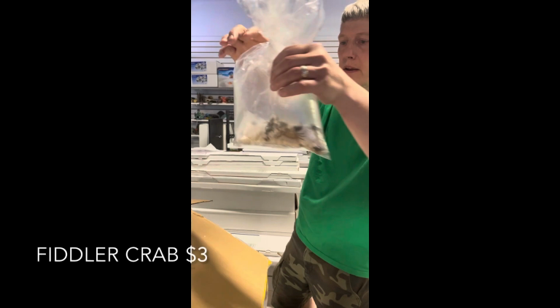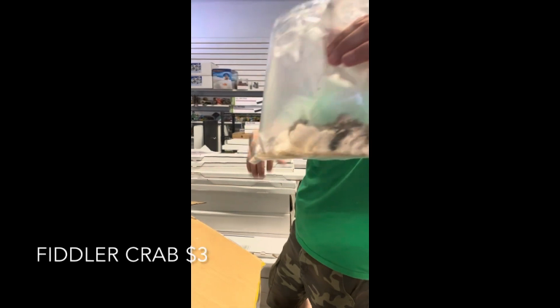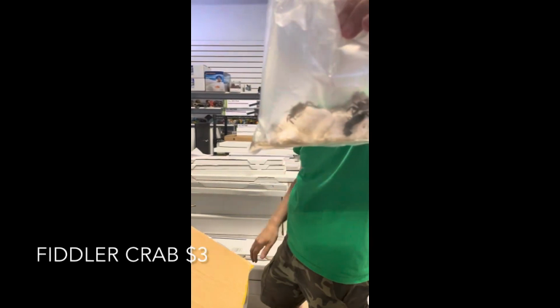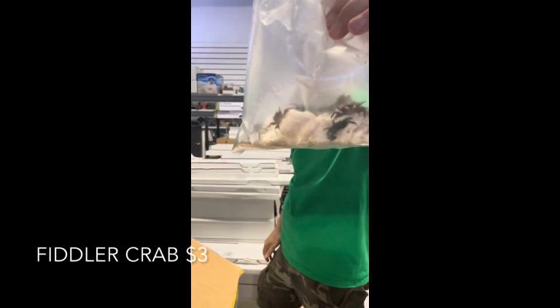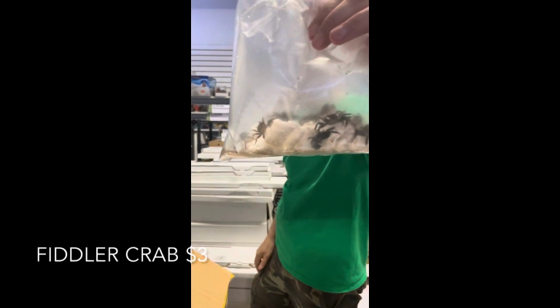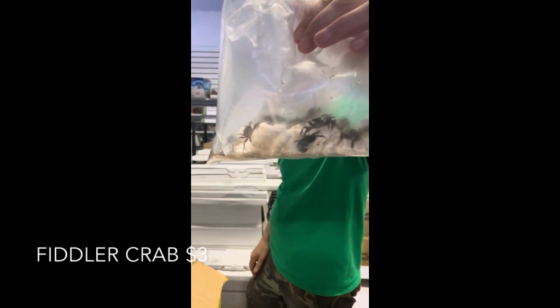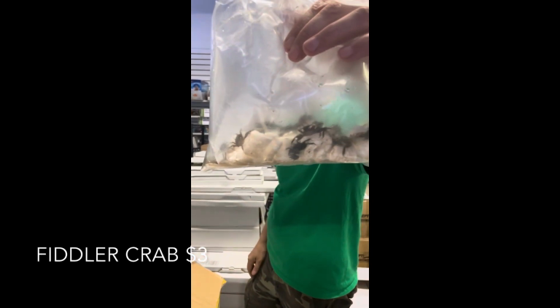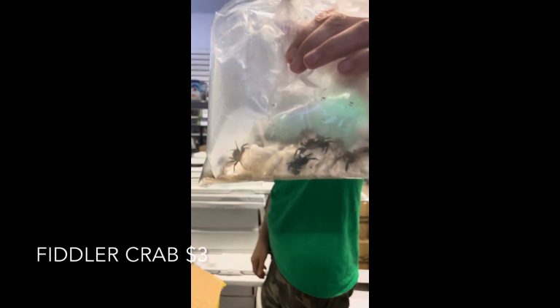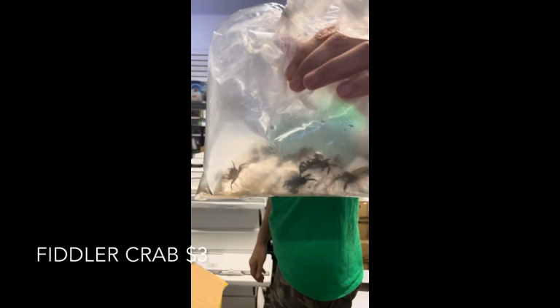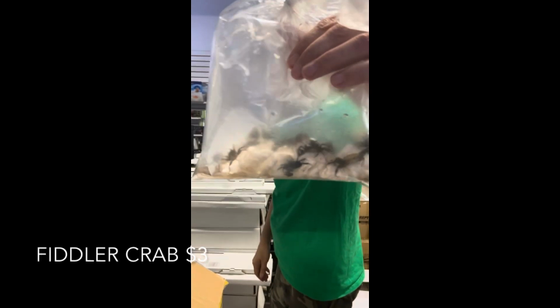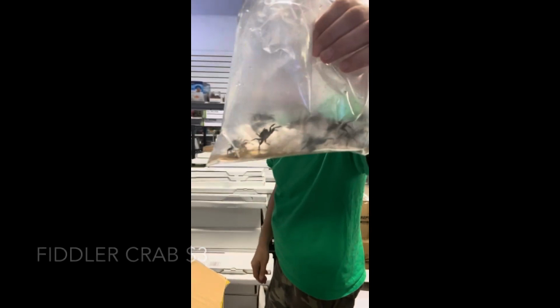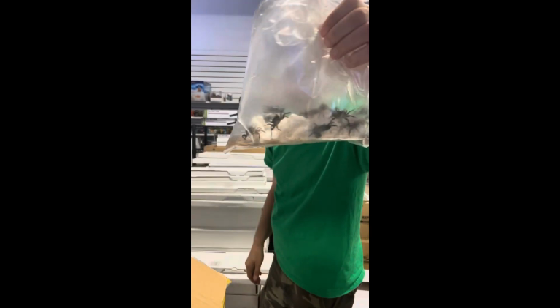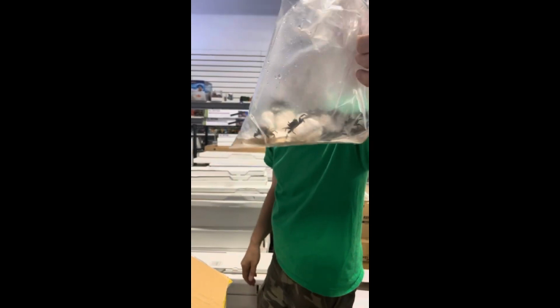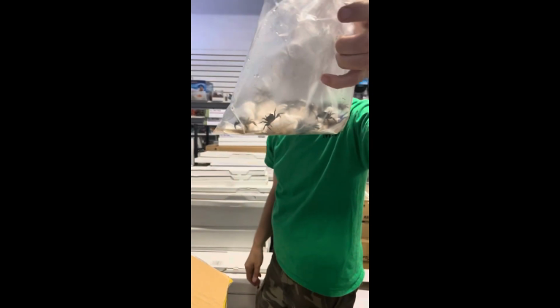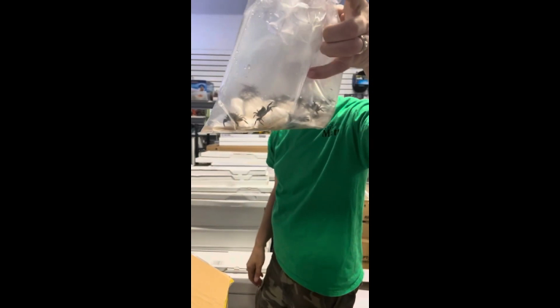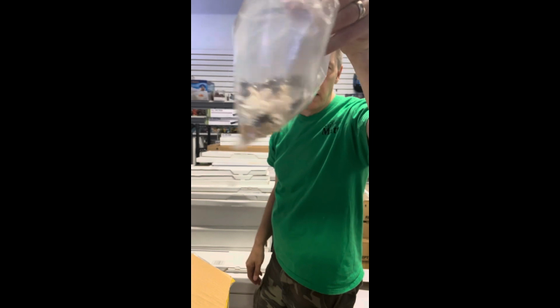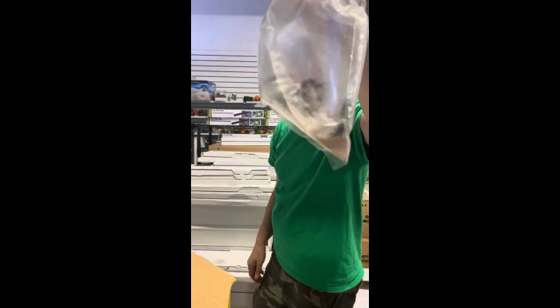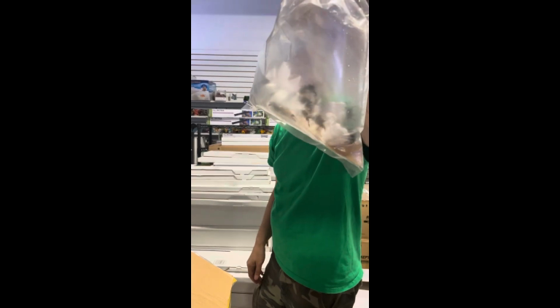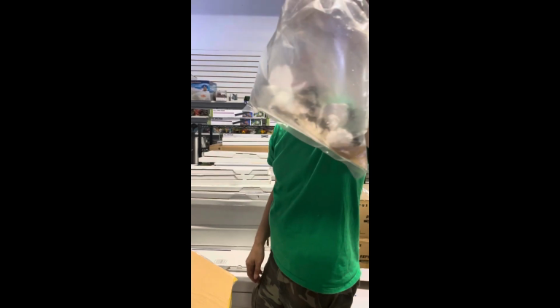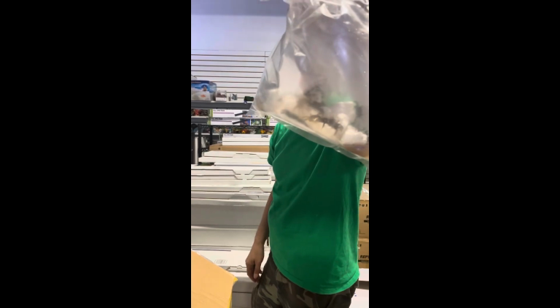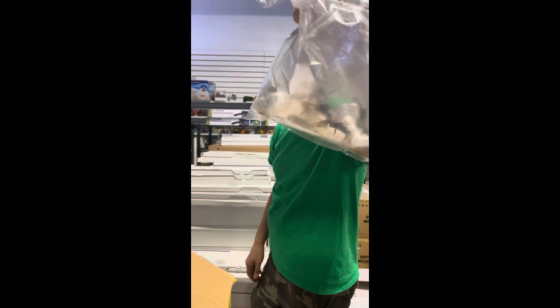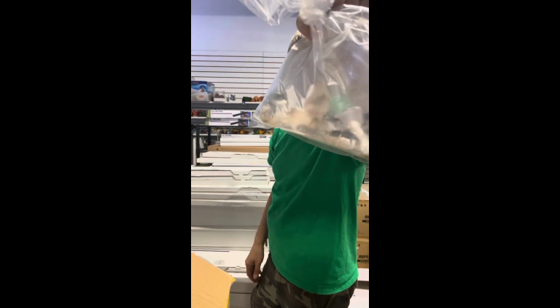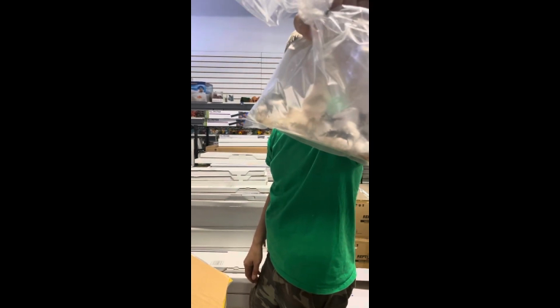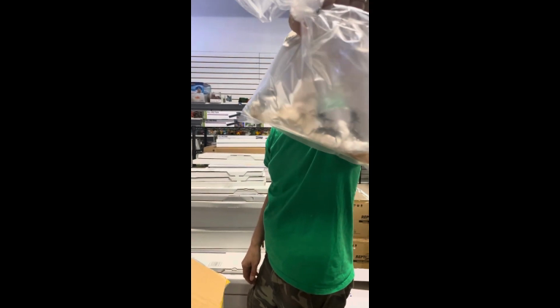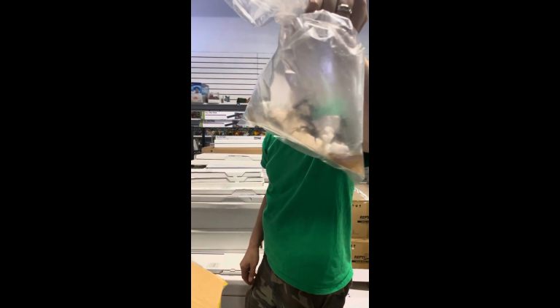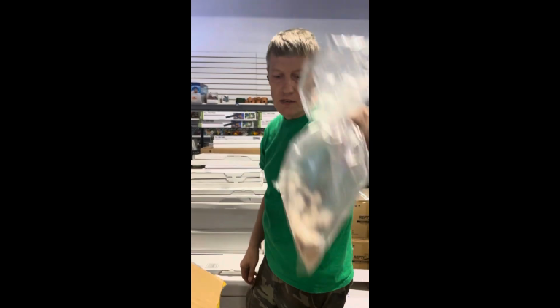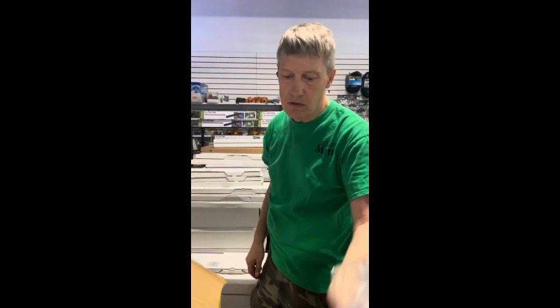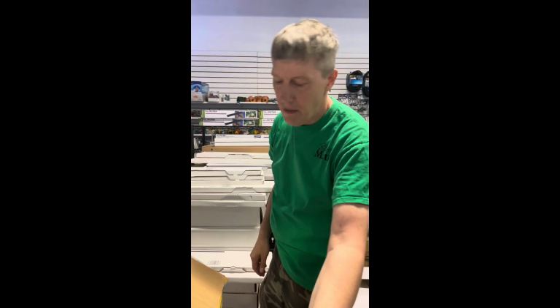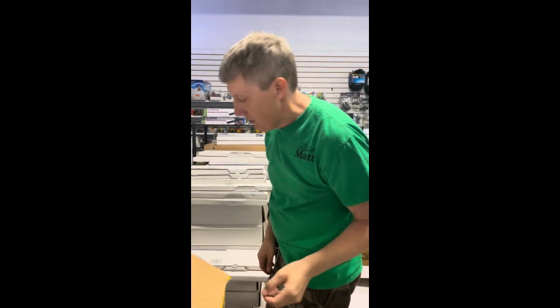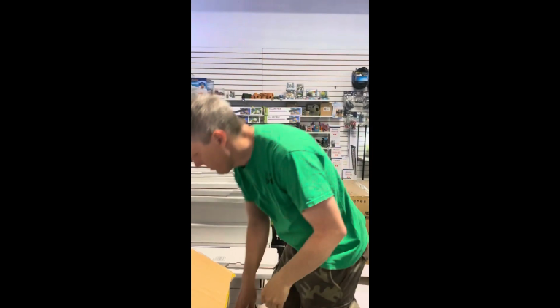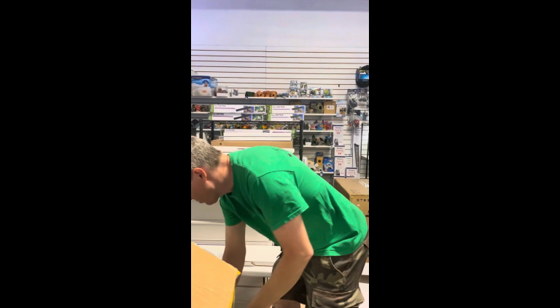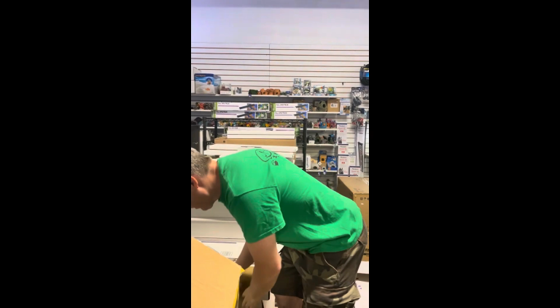Here are some crabs — these are fiddler crabs. Looks like a lot of females in this group — little claws, almost all of them are females. That's unusual, I usually get mostly males.